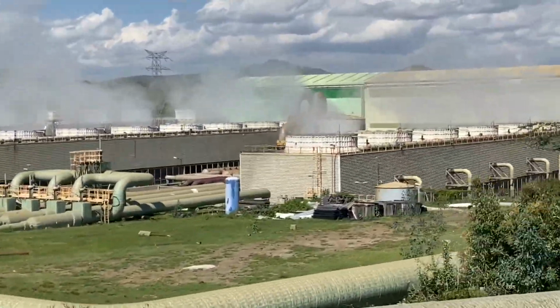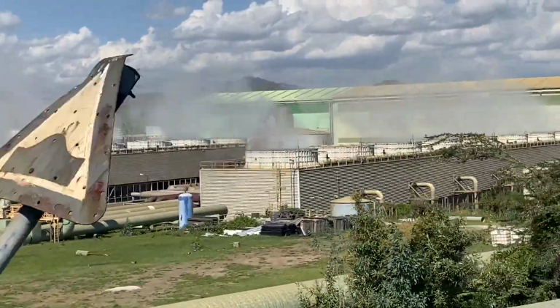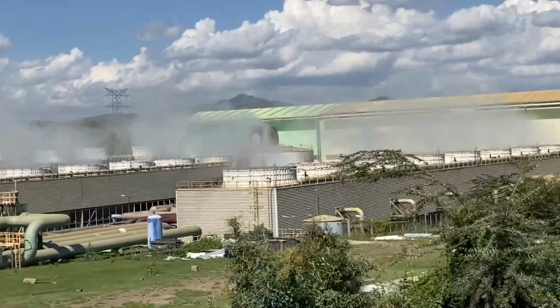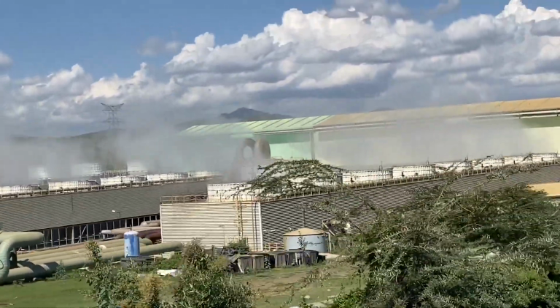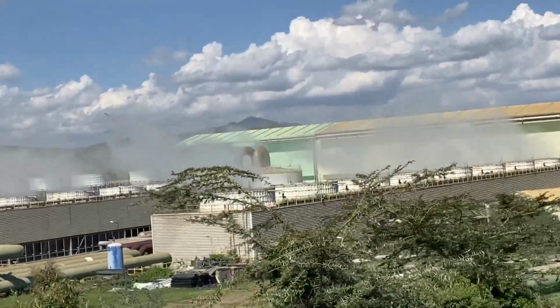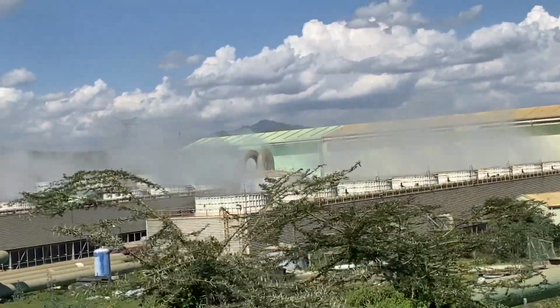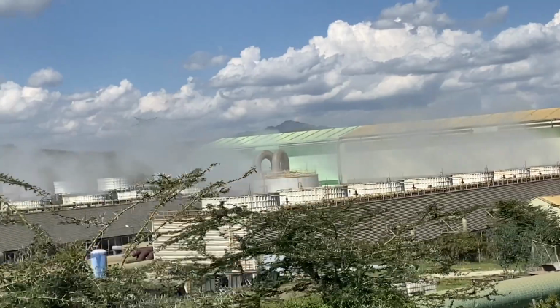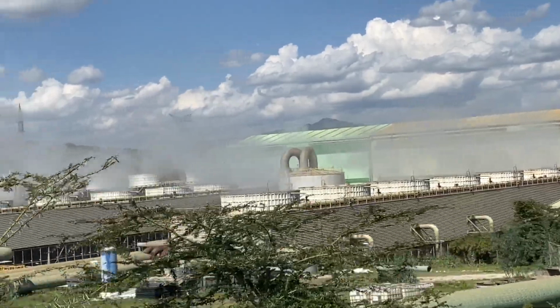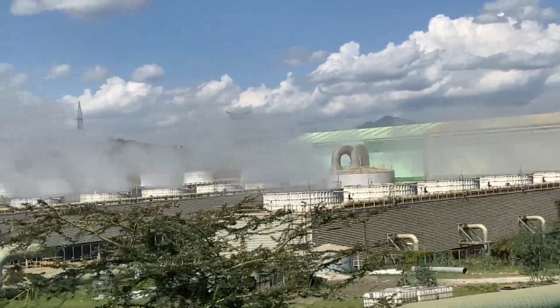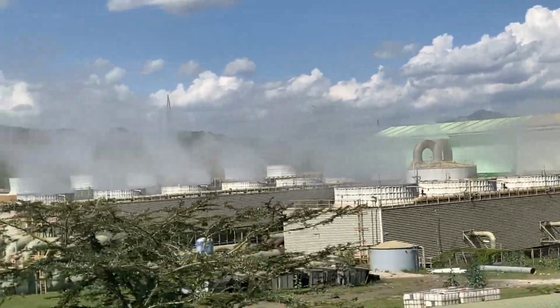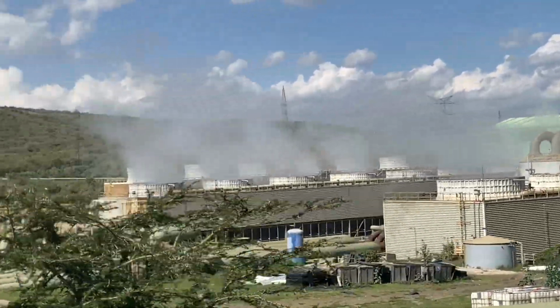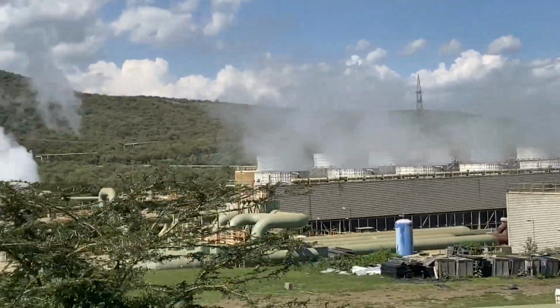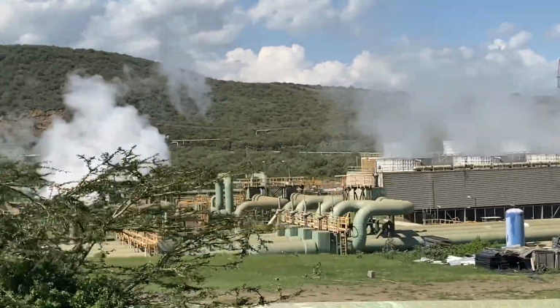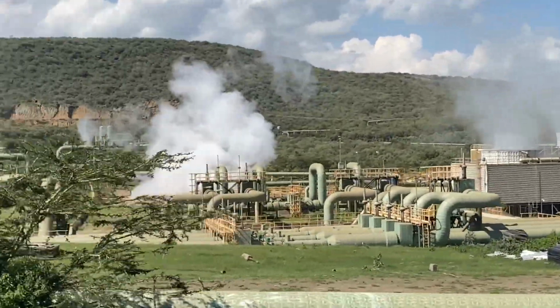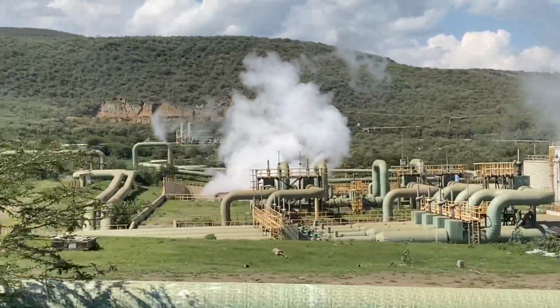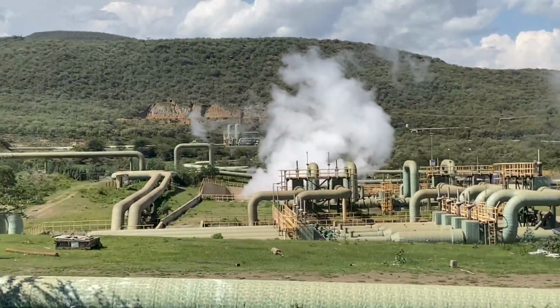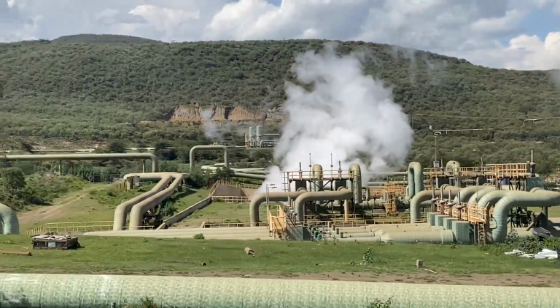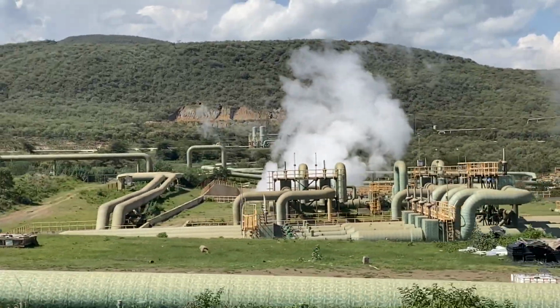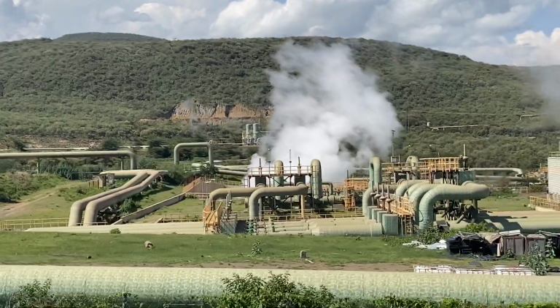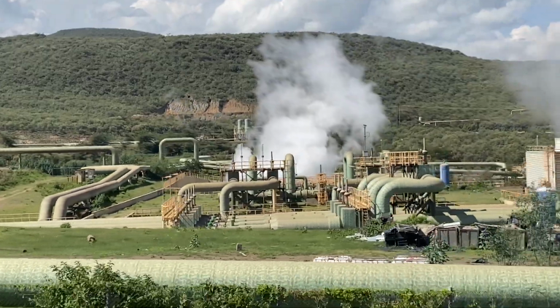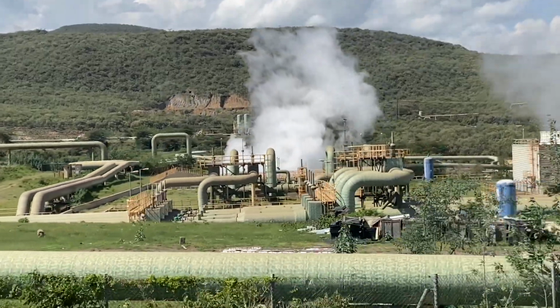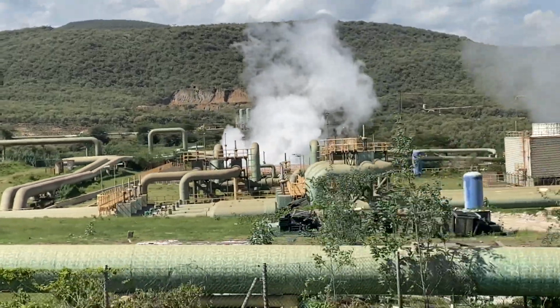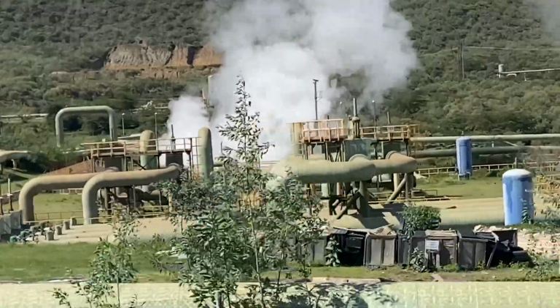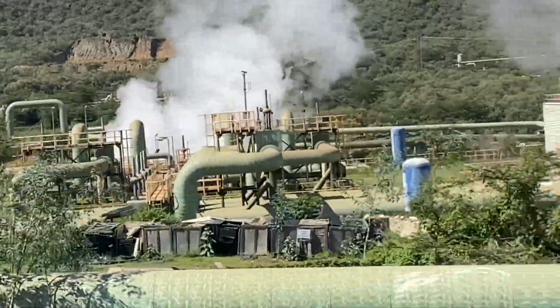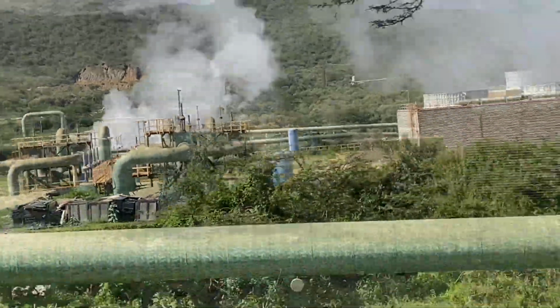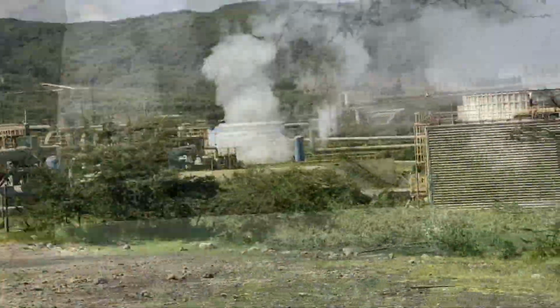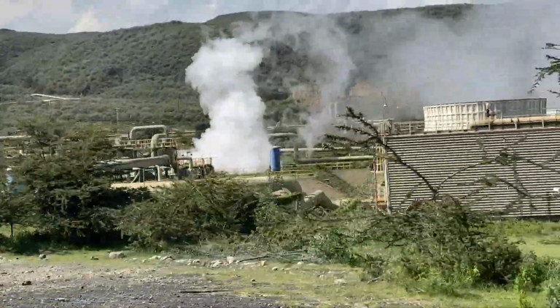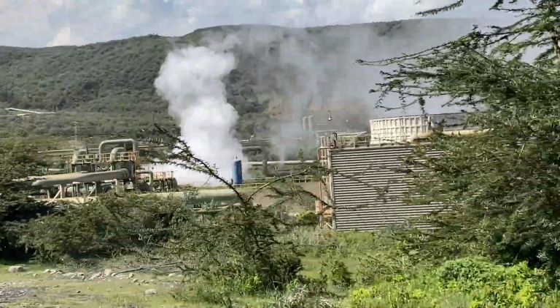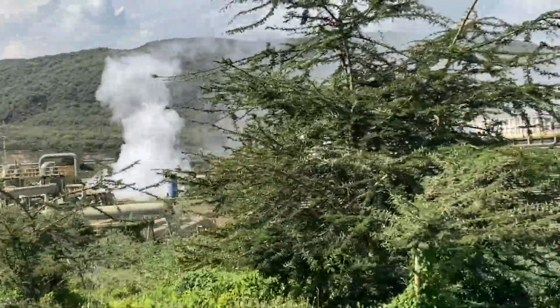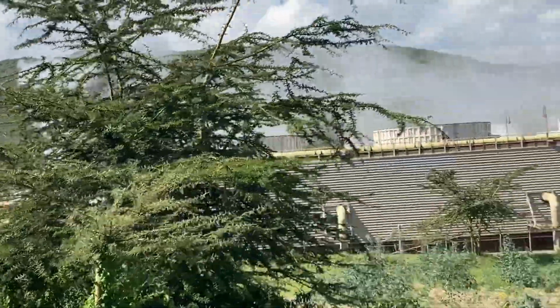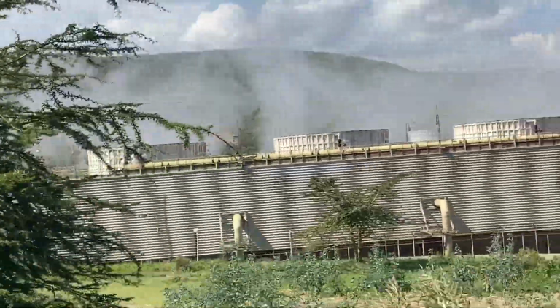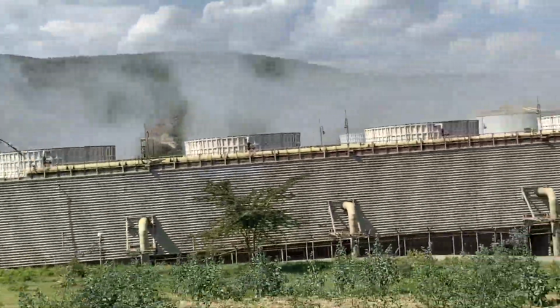Look how big this power plant is — and it's one of the many, as I mentioned. This one is closest to the geothermal spot I was at a few minutes ago, and I'm now heading up to the main geothermal power station.